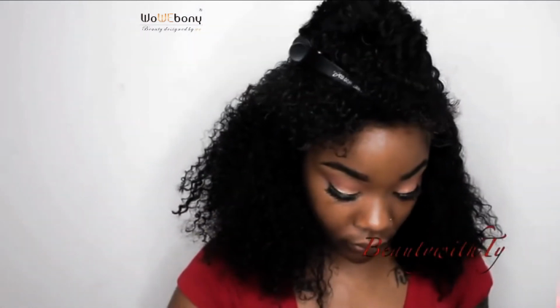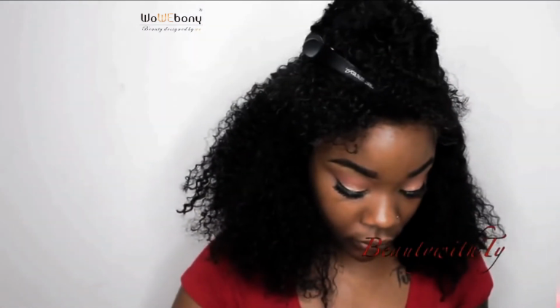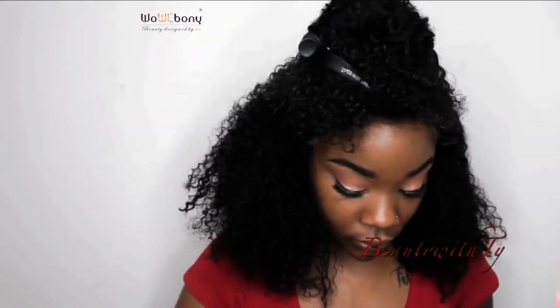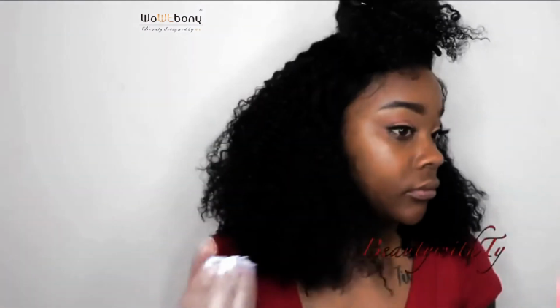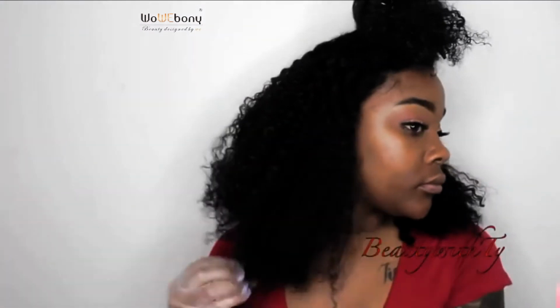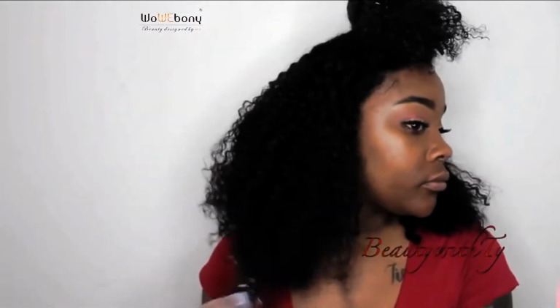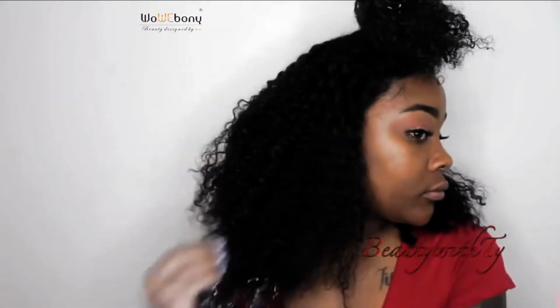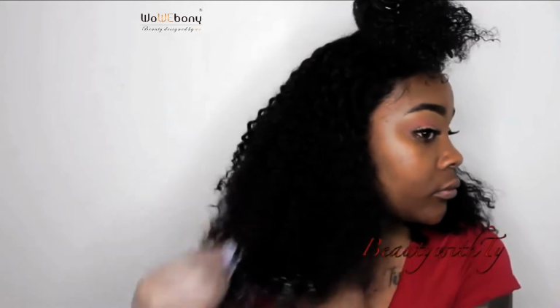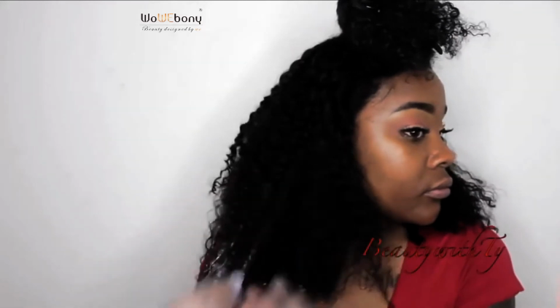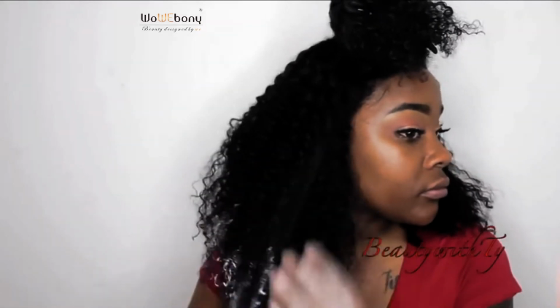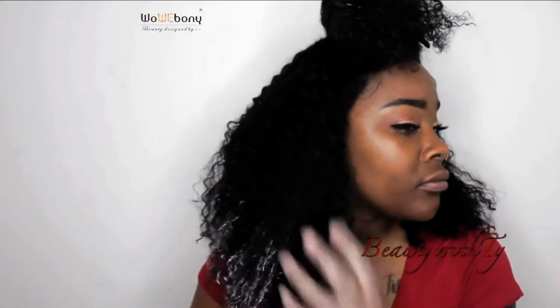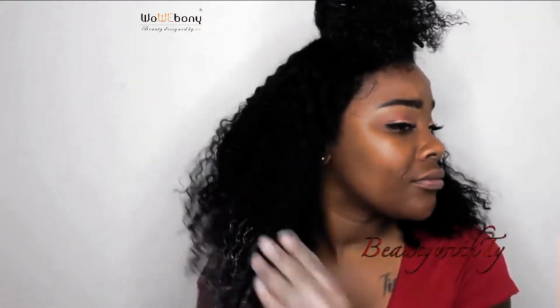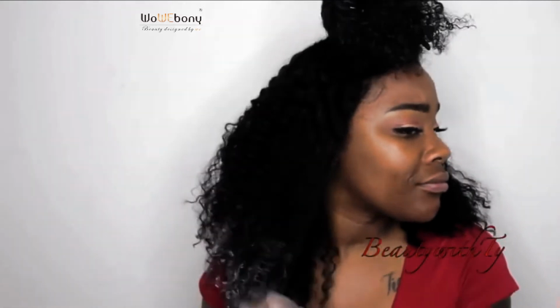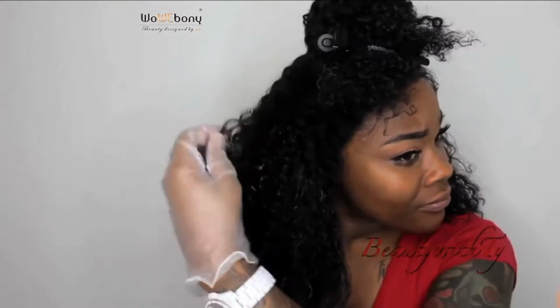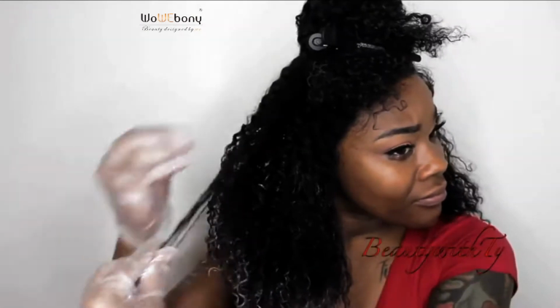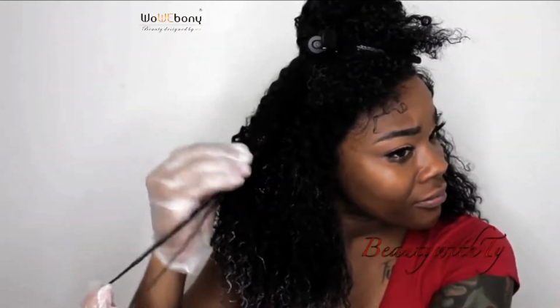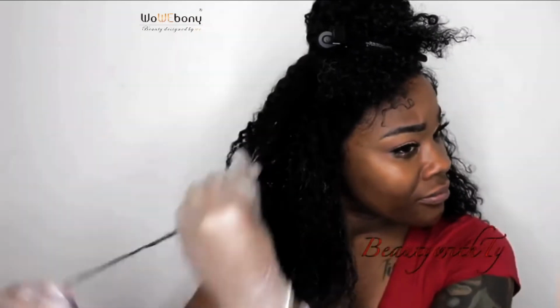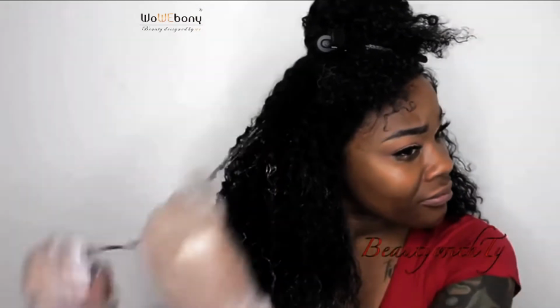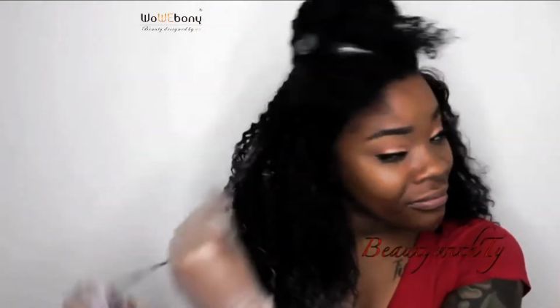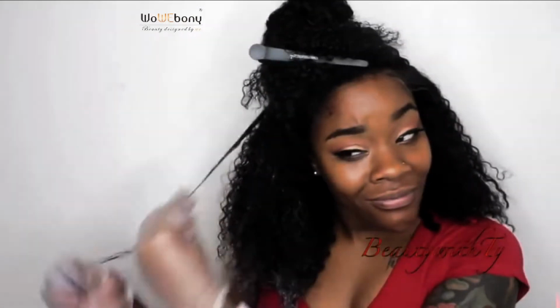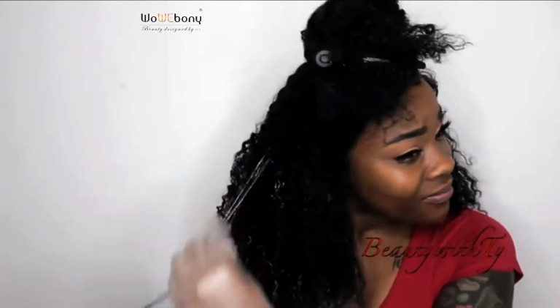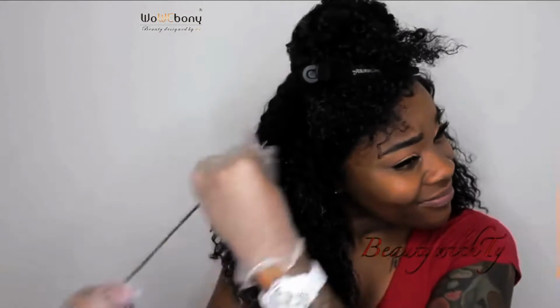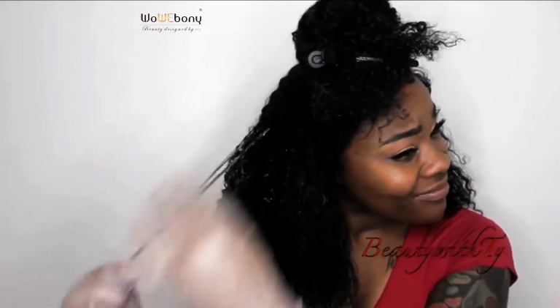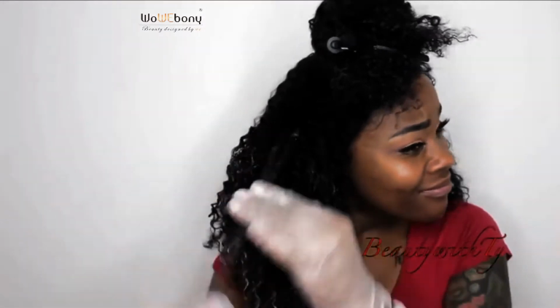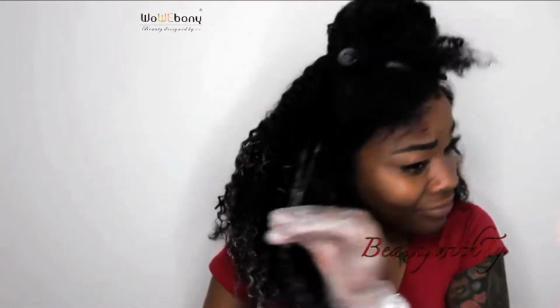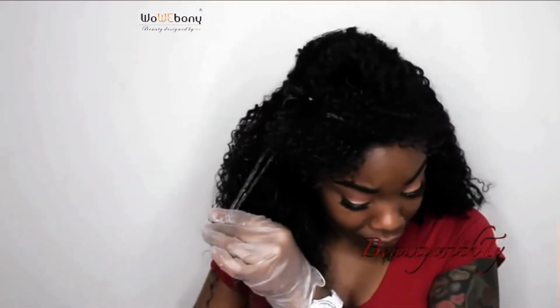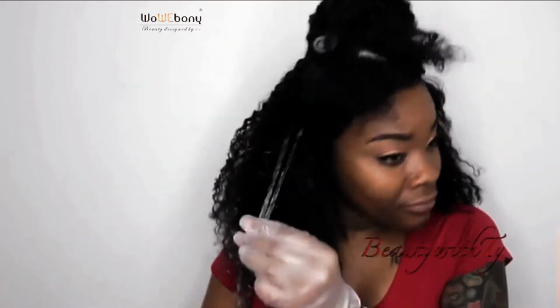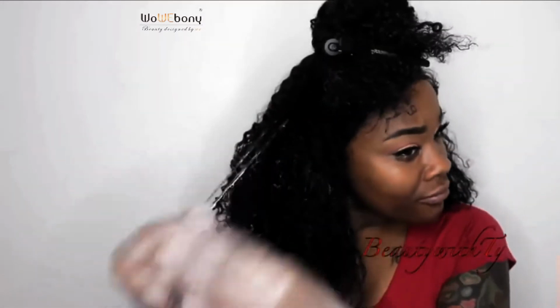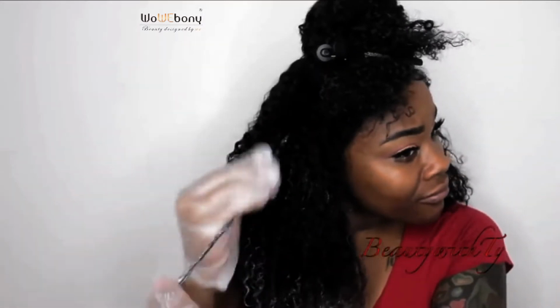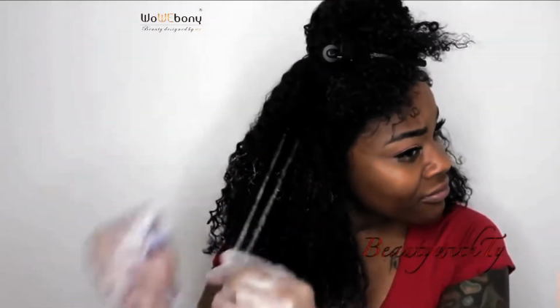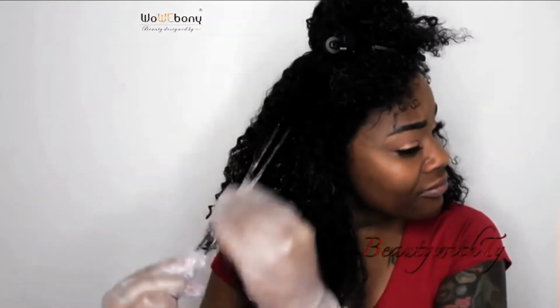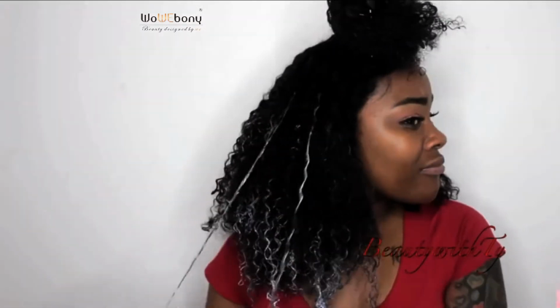Here's the bleach I'm using, and I think I used a 40 volume developer. Here I'm just putting it on my ends — I had this vision in my head — and yes, it was burning my nose.